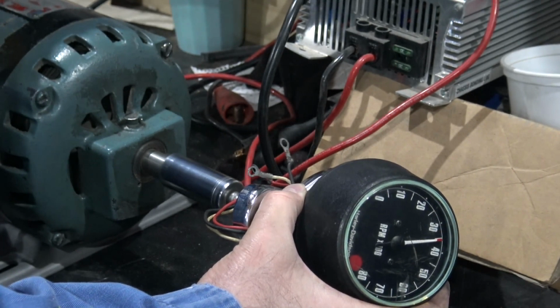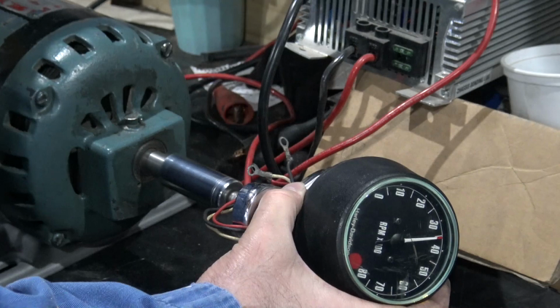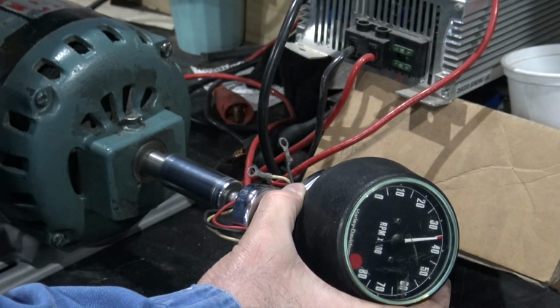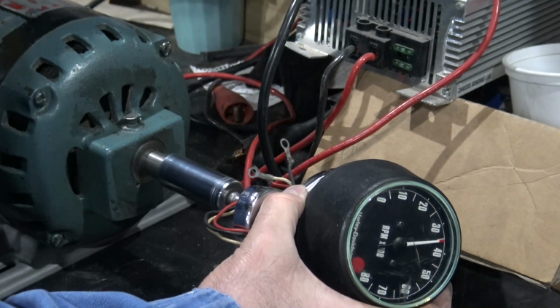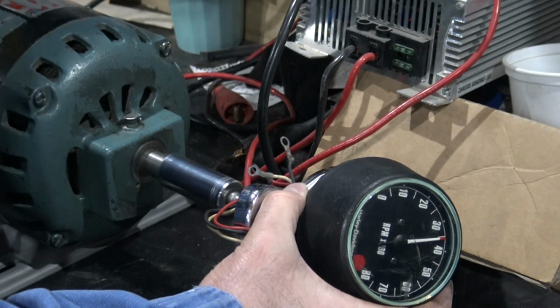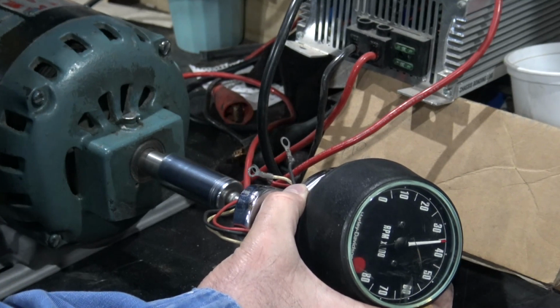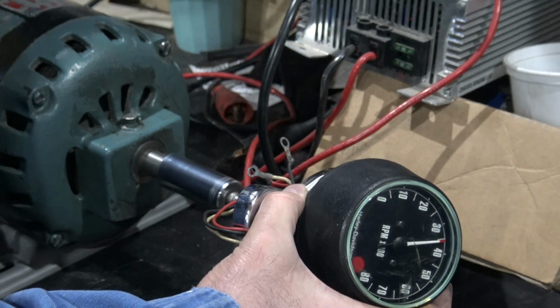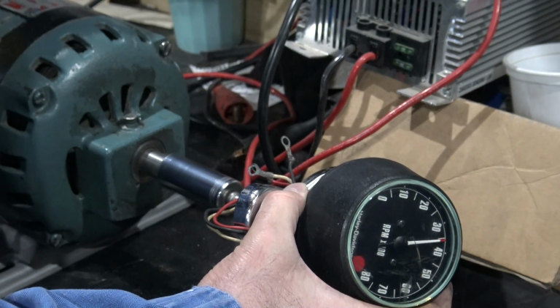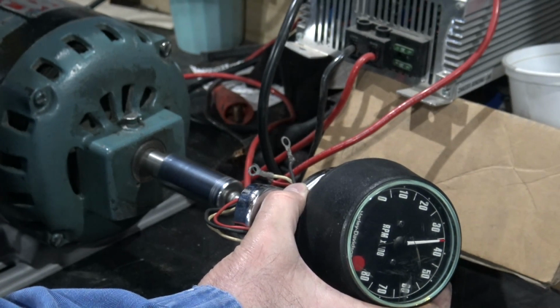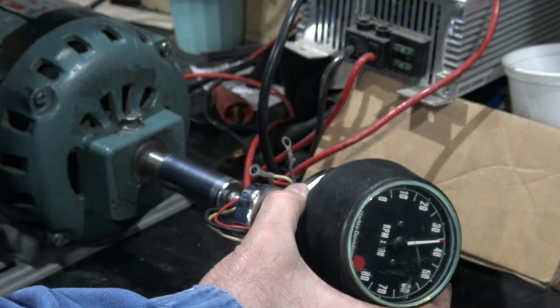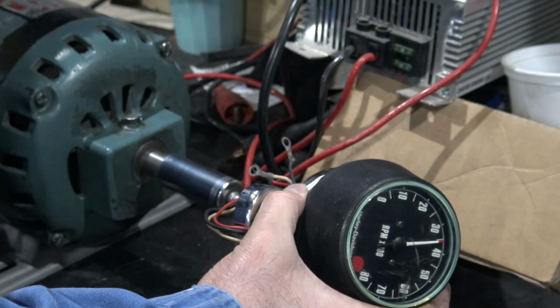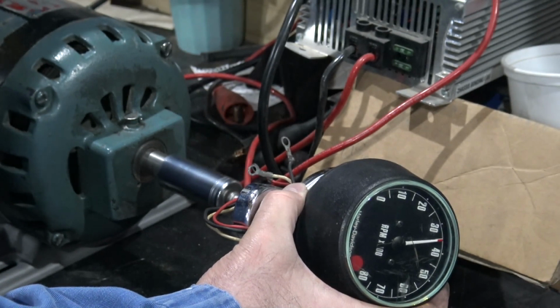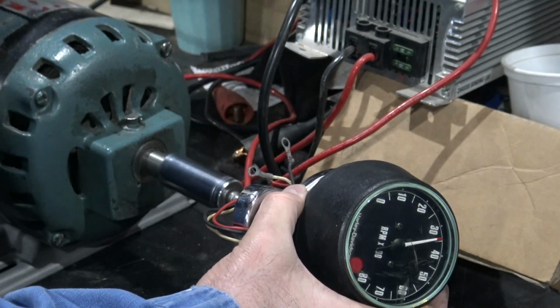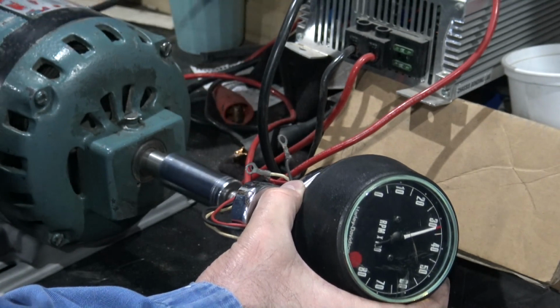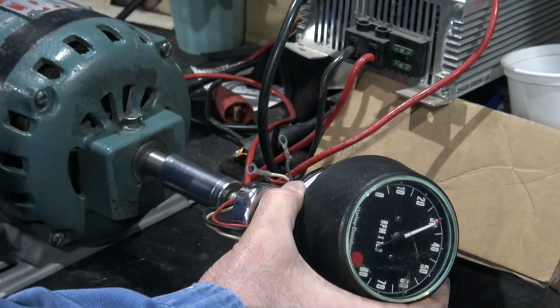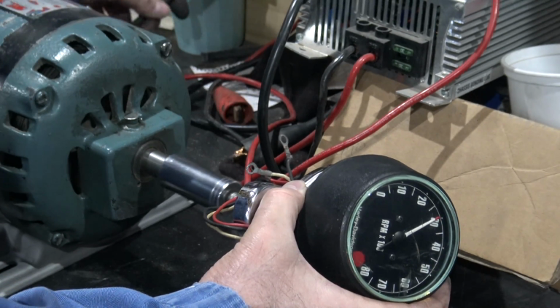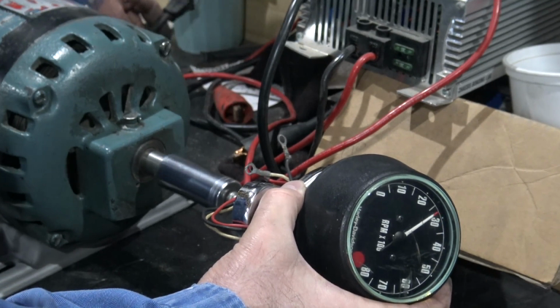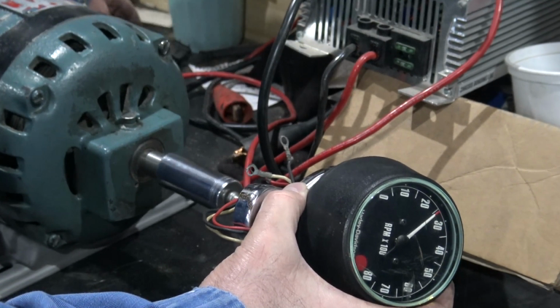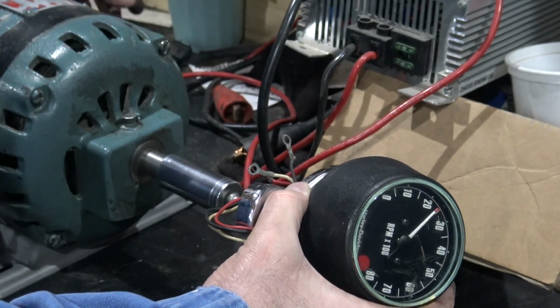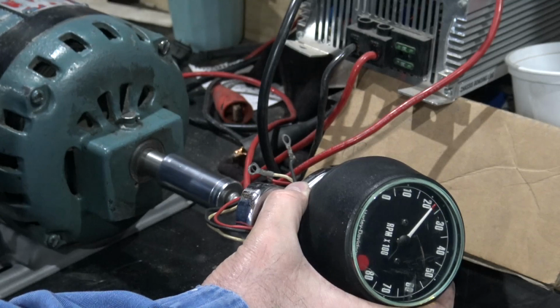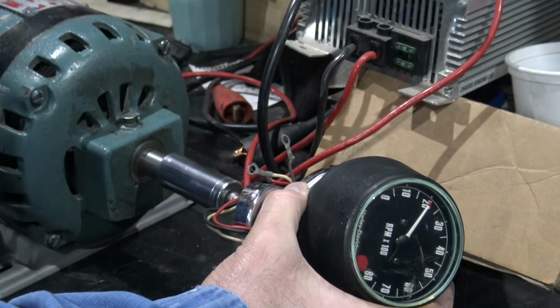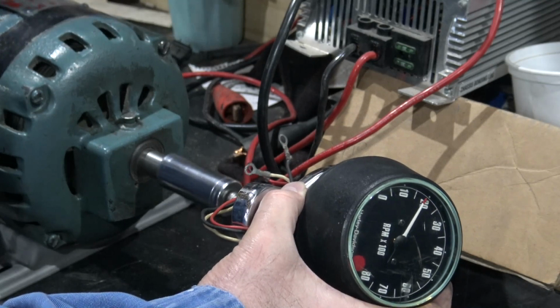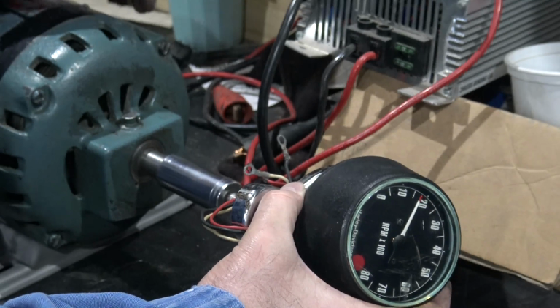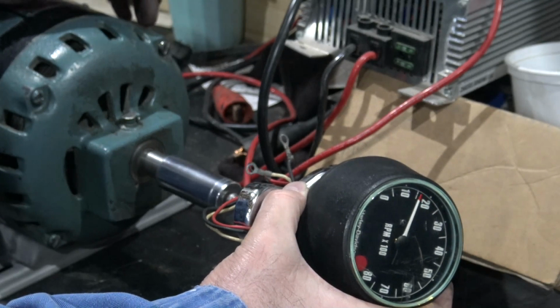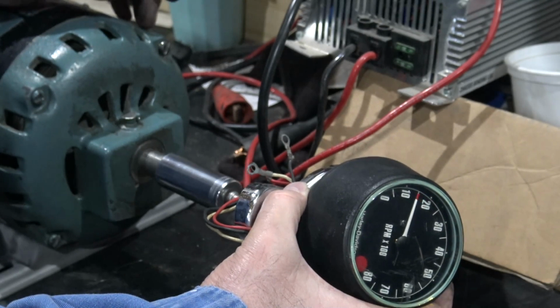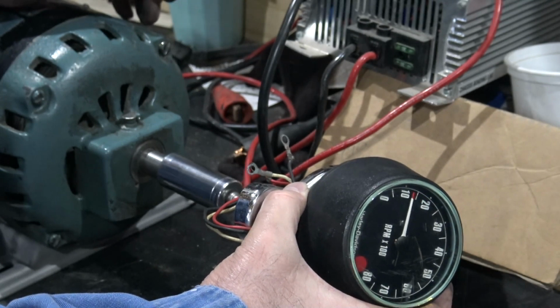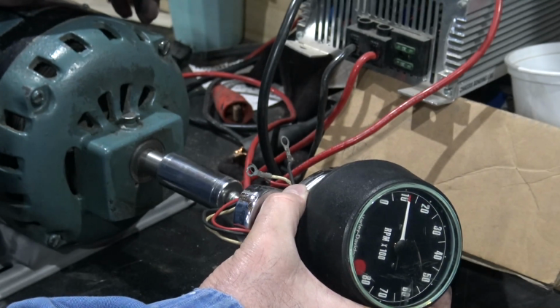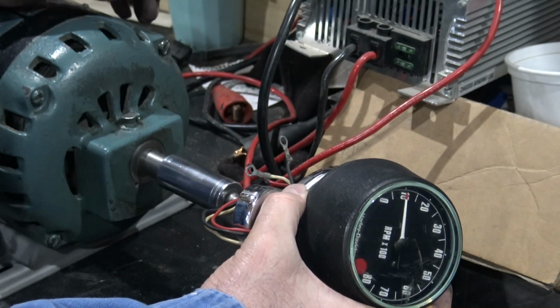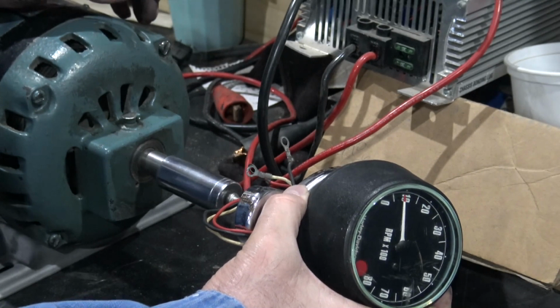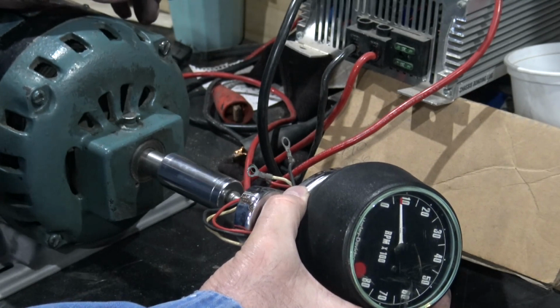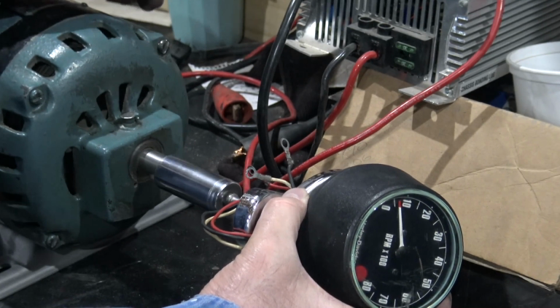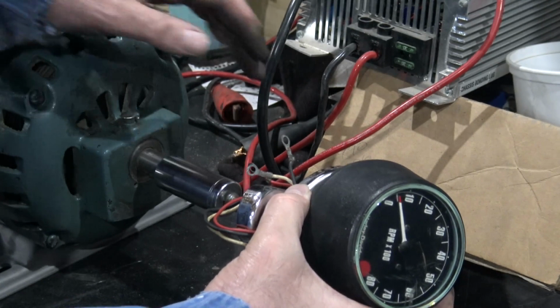All right, so that tells me that this is a 3450 RPM motor.